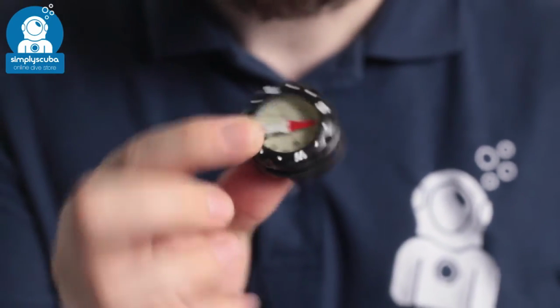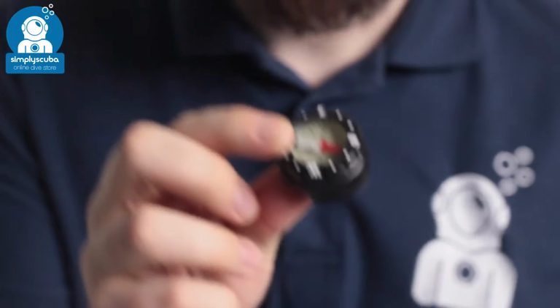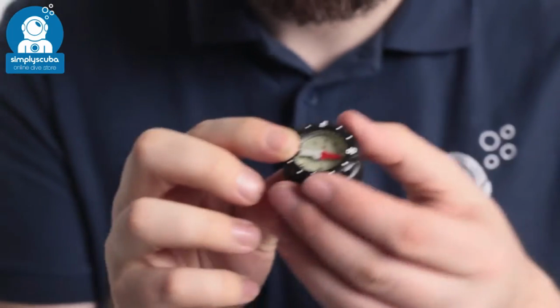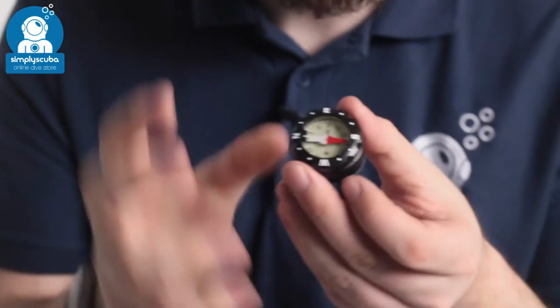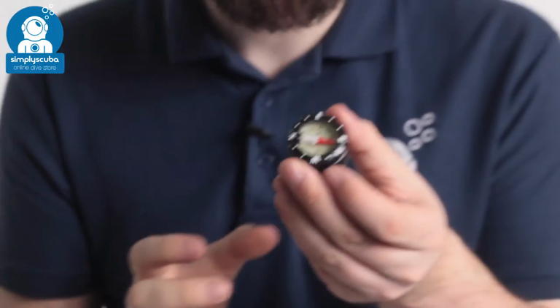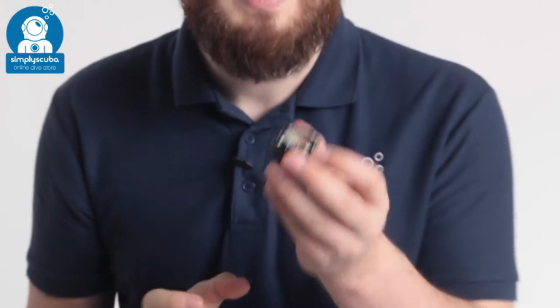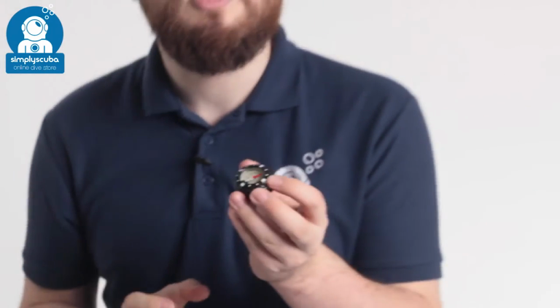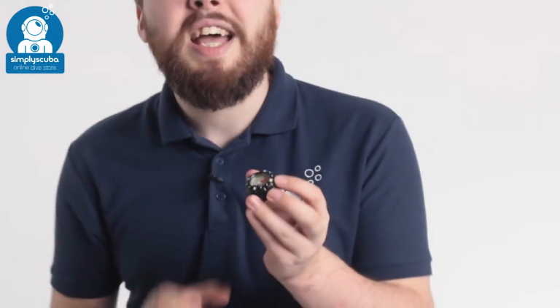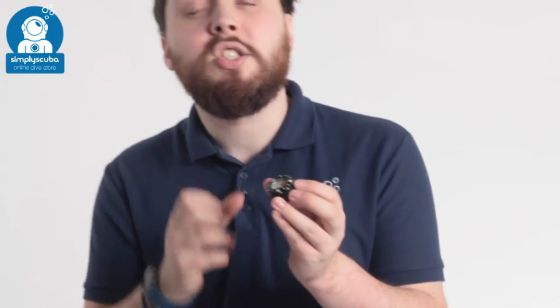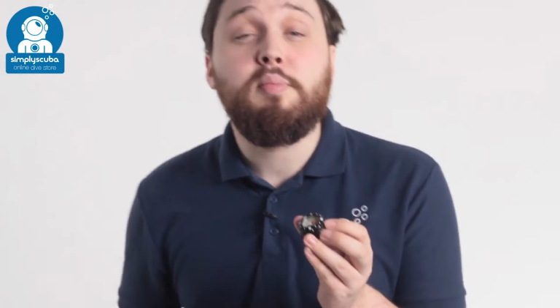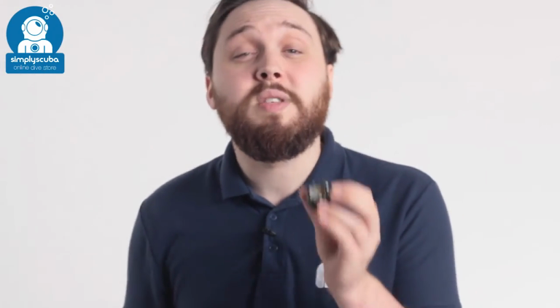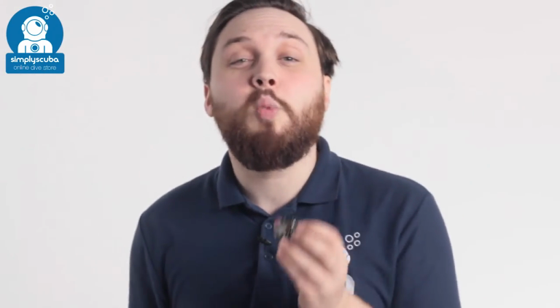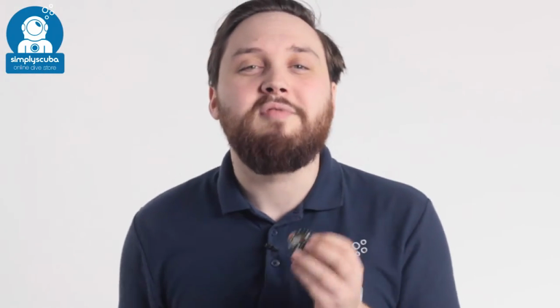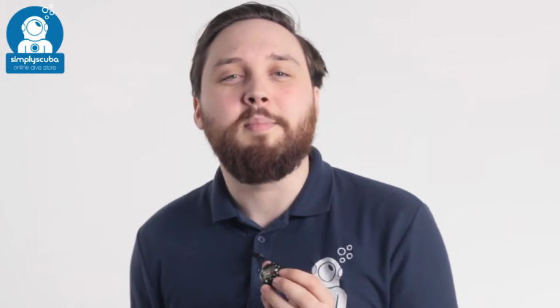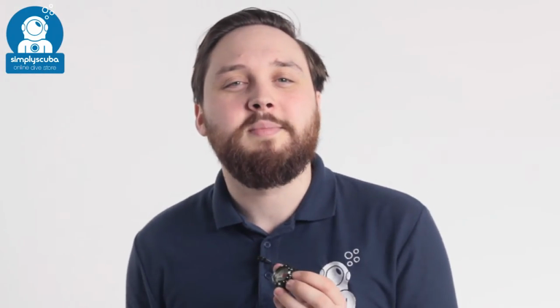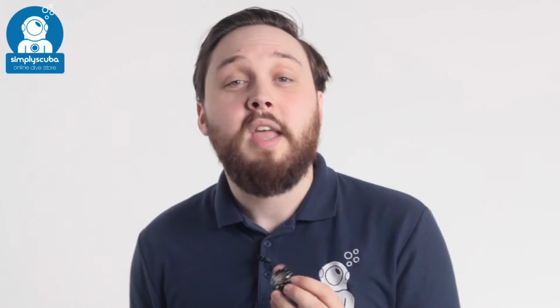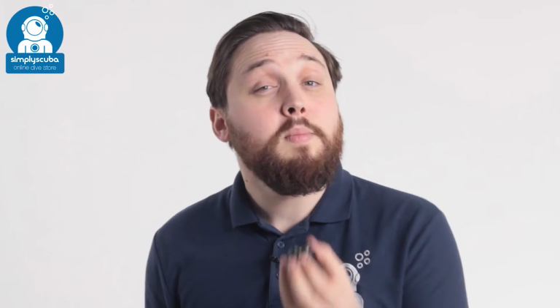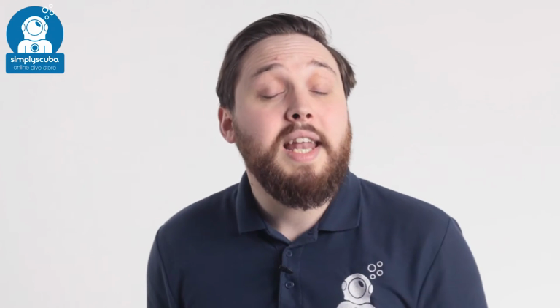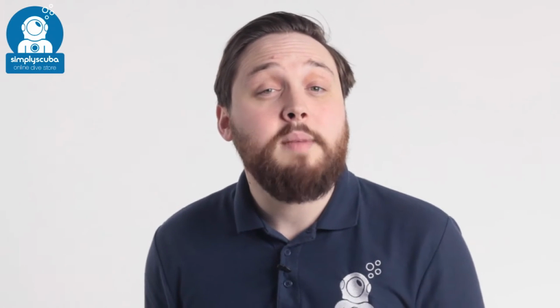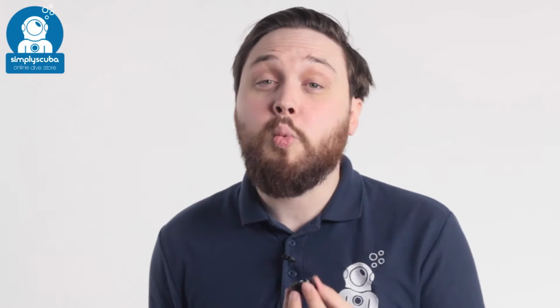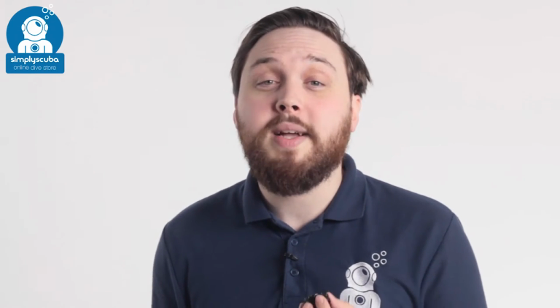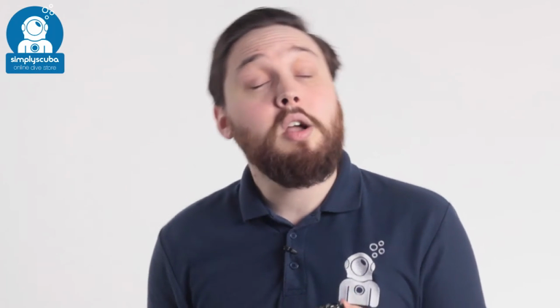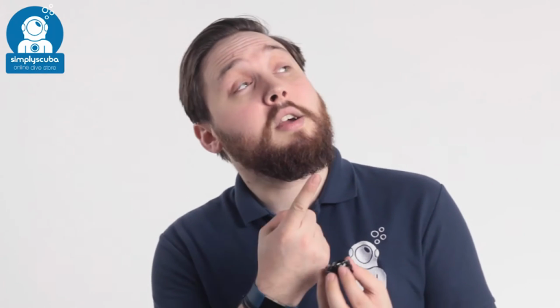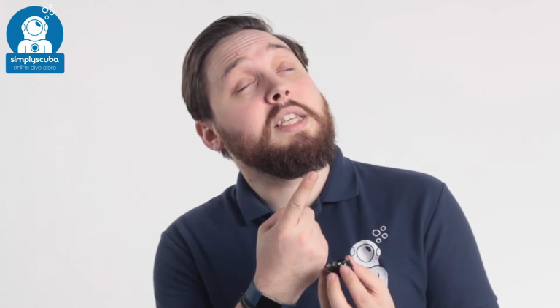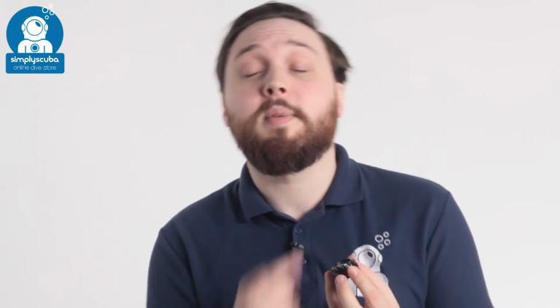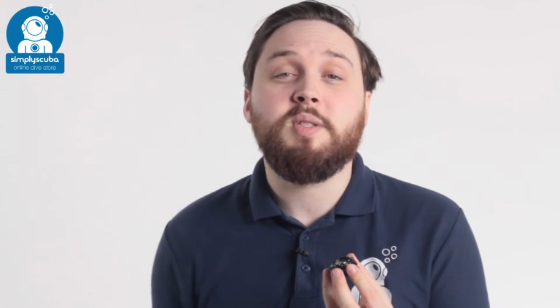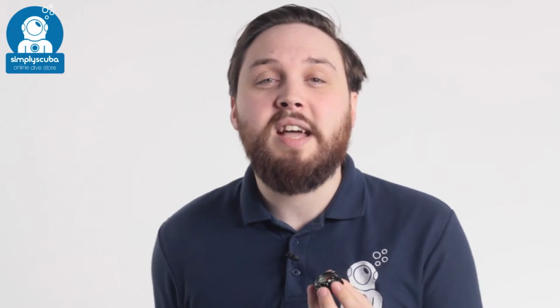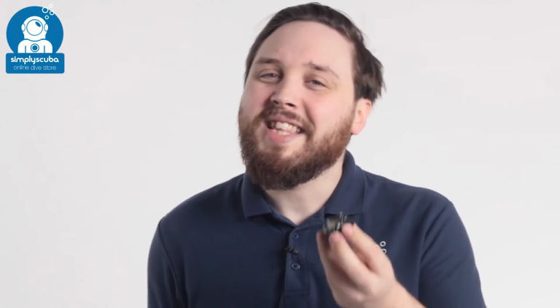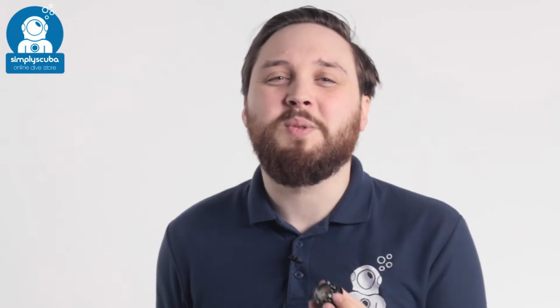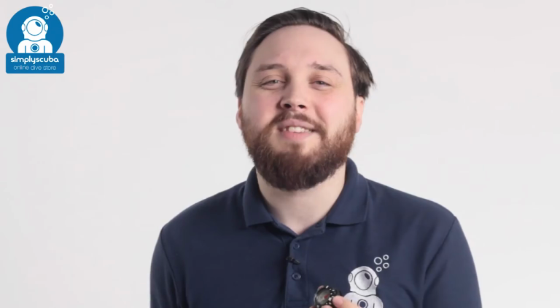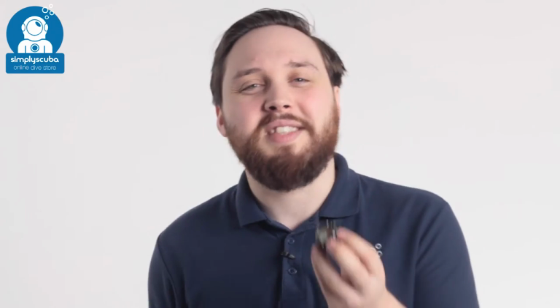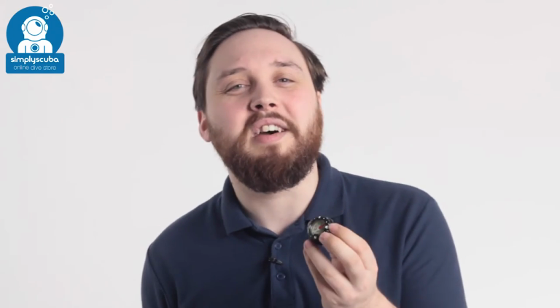So if you want a compact little compass, take a look at the Scuba Pro C1 Wrist Compass. If you missed our latest episode of Weird Wednesday, you can click on the link at the top to watch that. Thanks for watching. Safe diving.